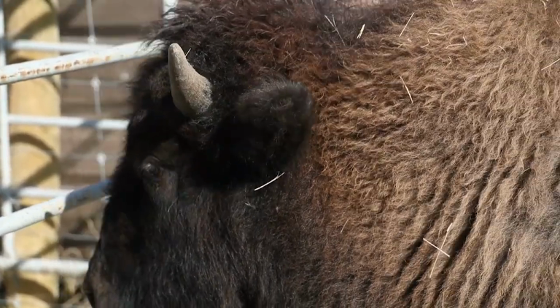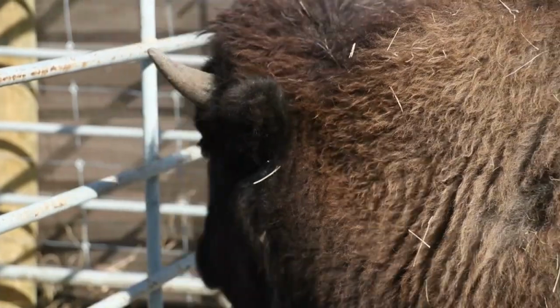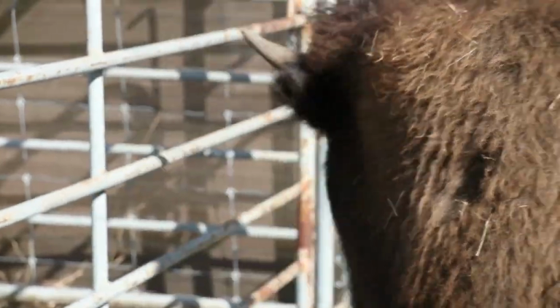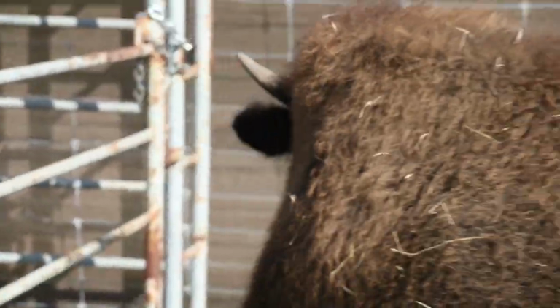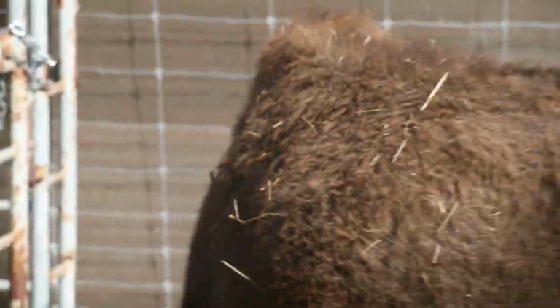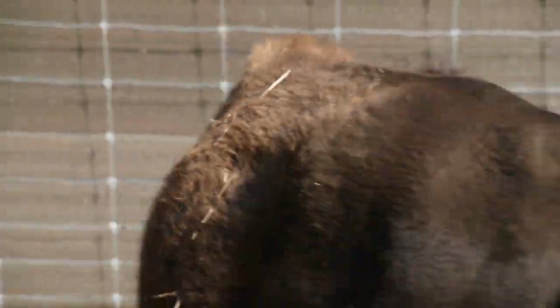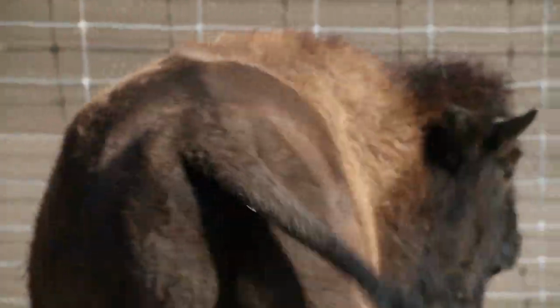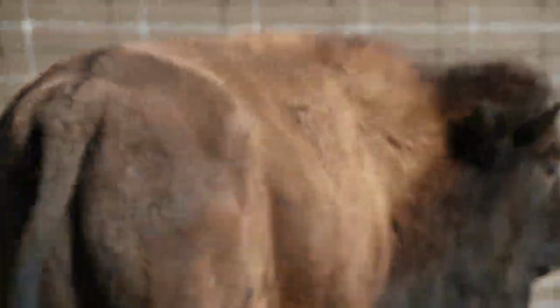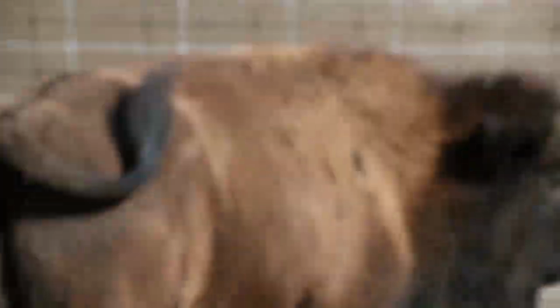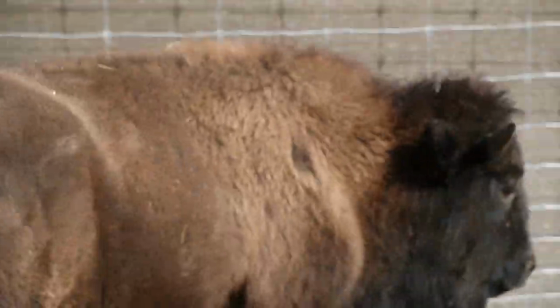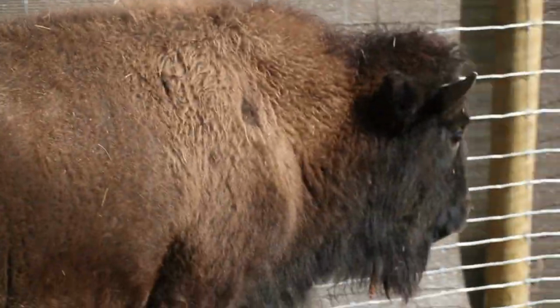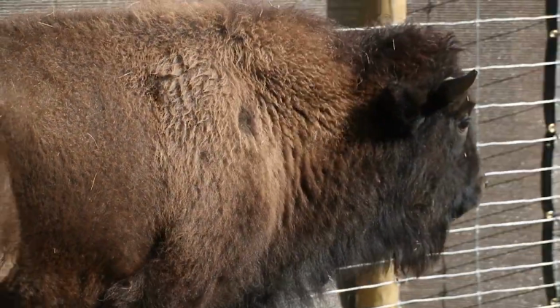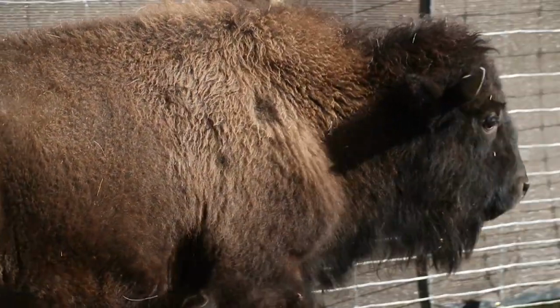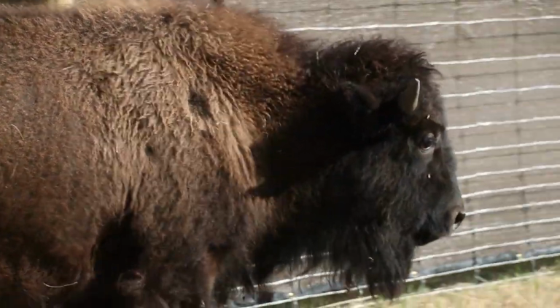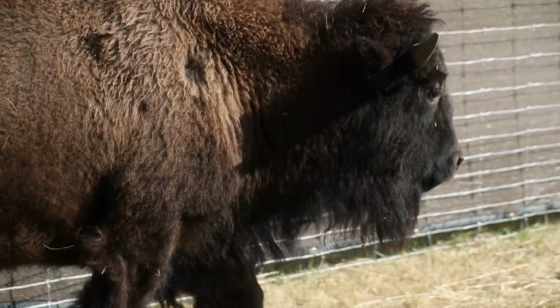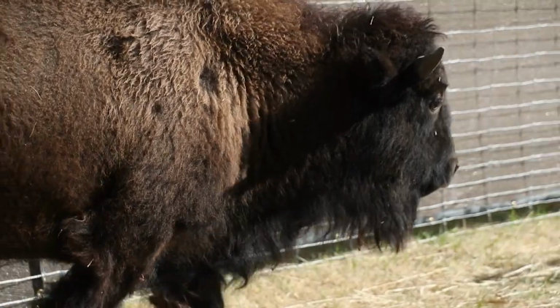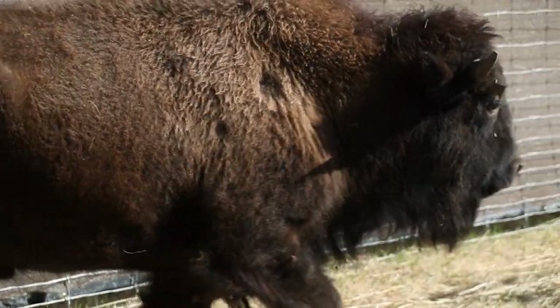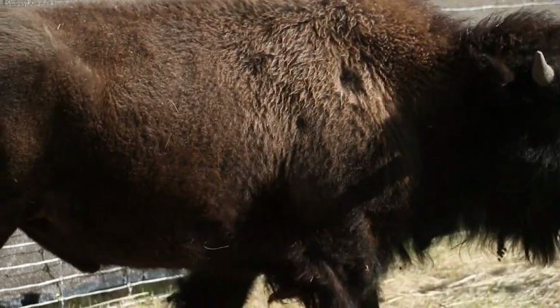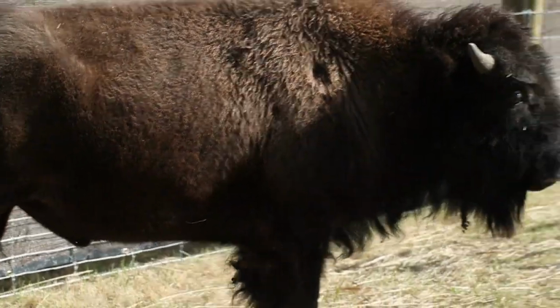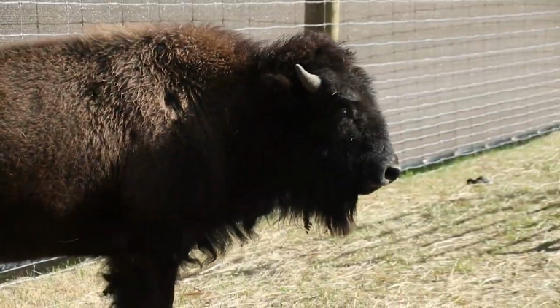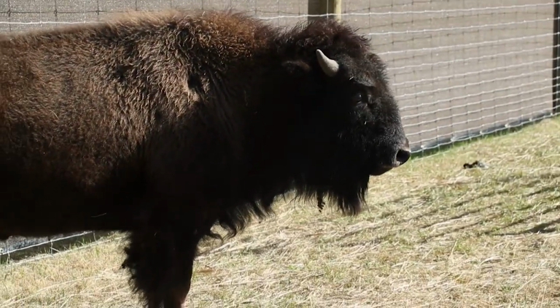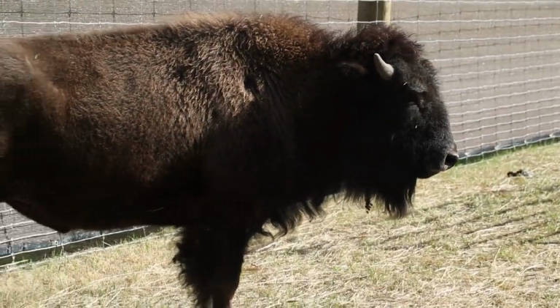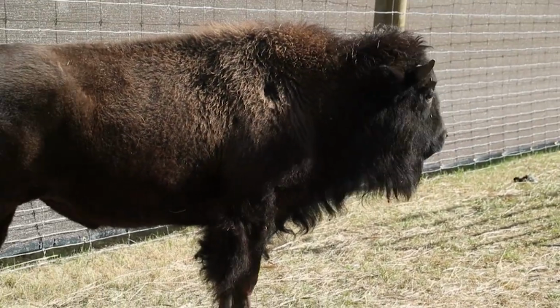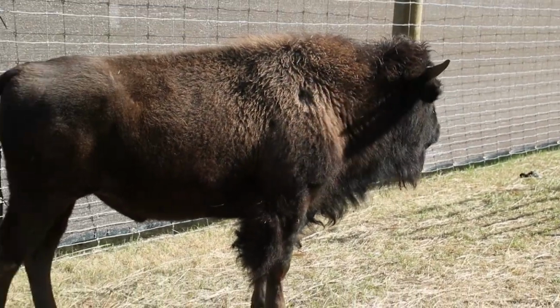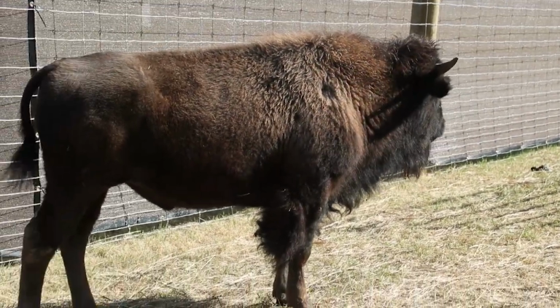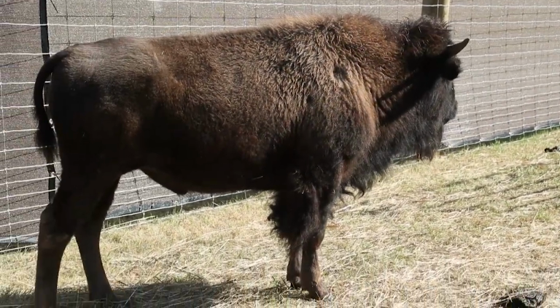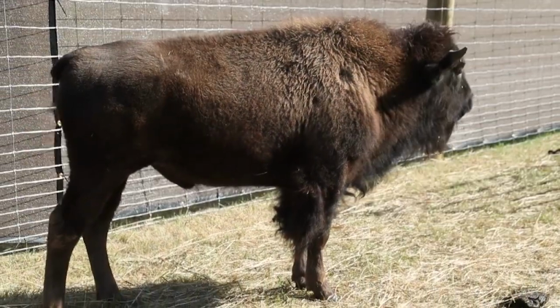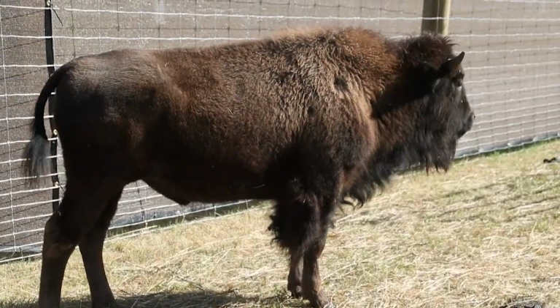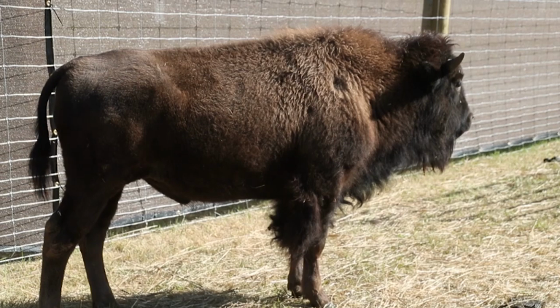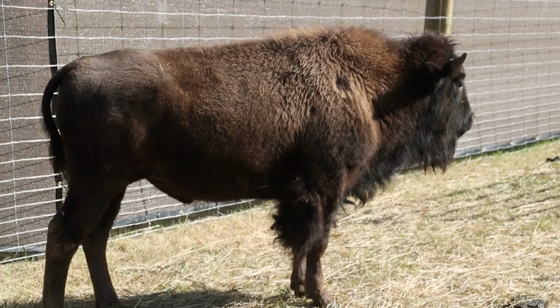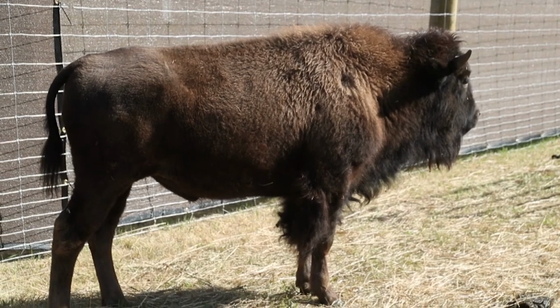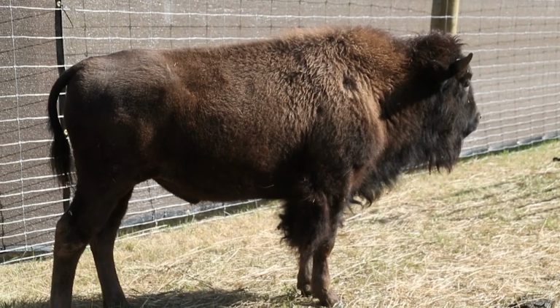Last but not least, you can sort of see on this guy — he's still a little young to really see it — but that hump on the back that I mentioned earlier is of course a giant muscle to help them swing their head back and forth in the snow so they can get down to the grass below.